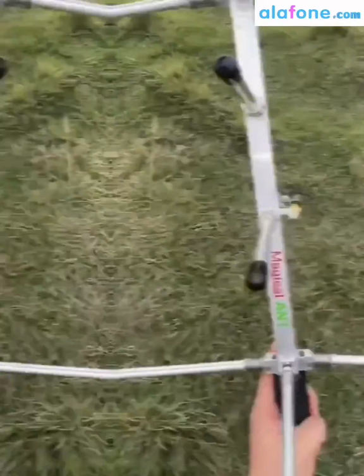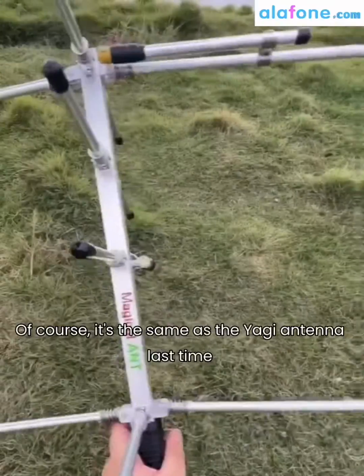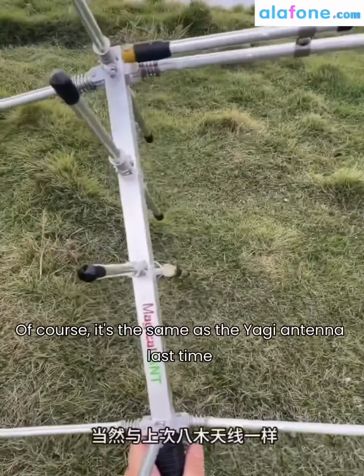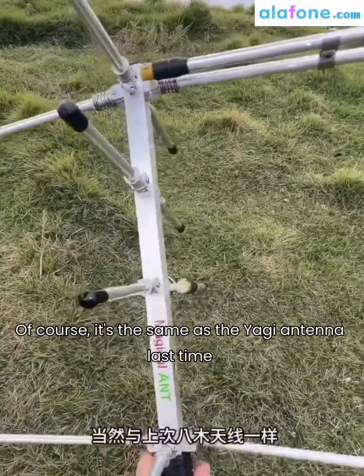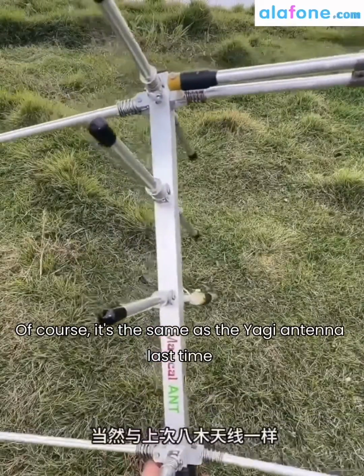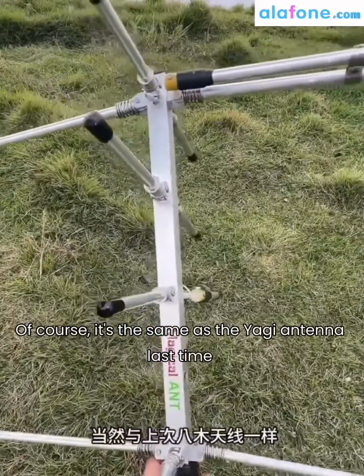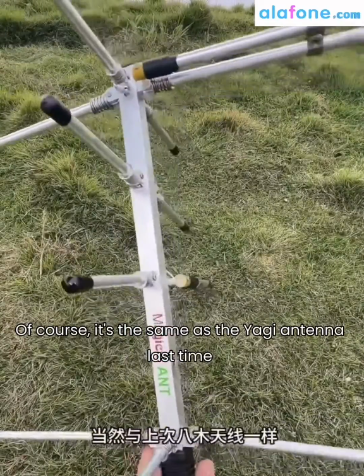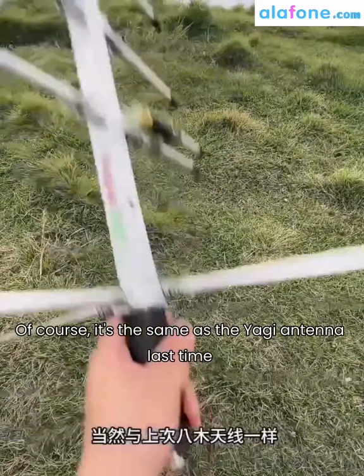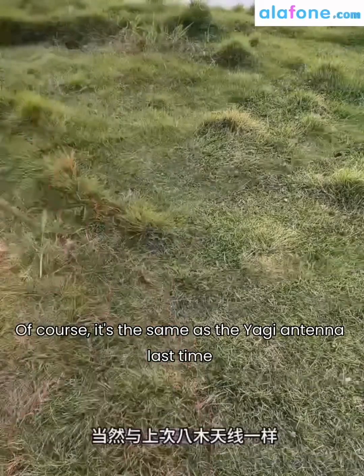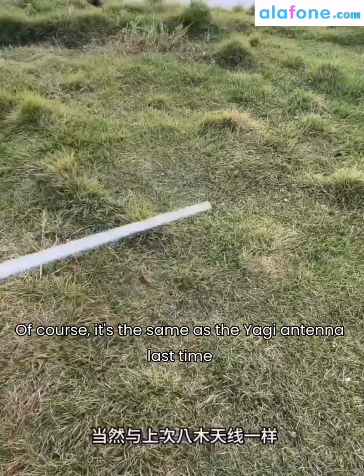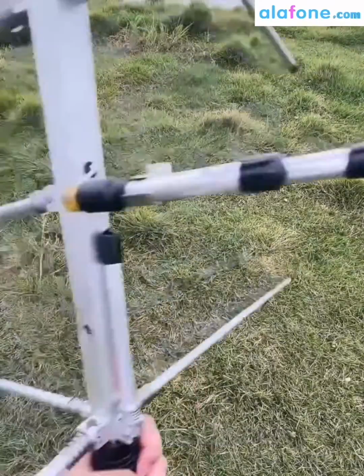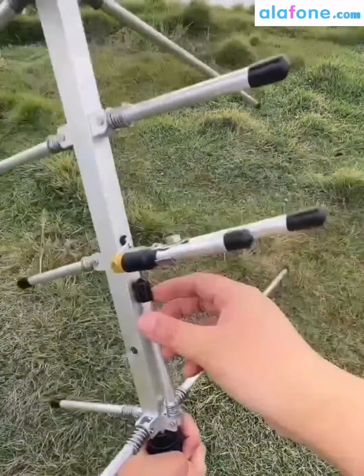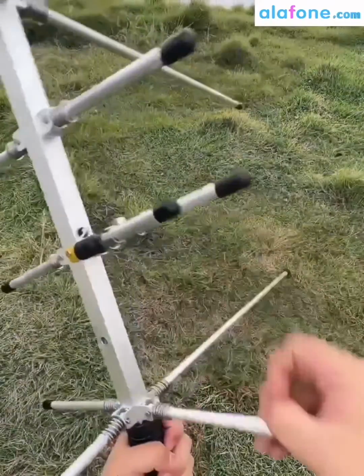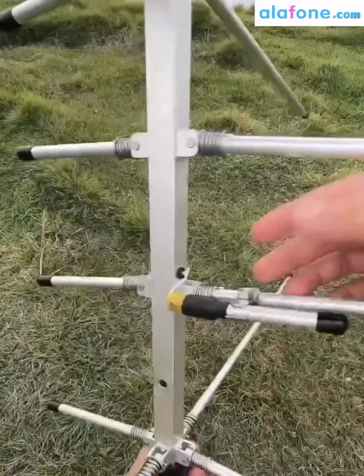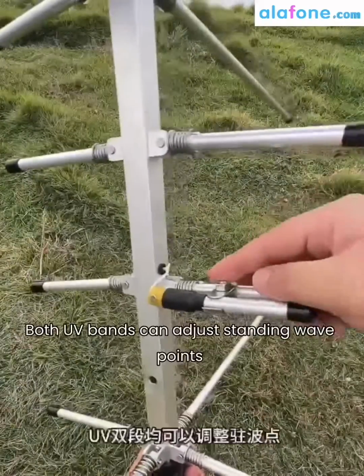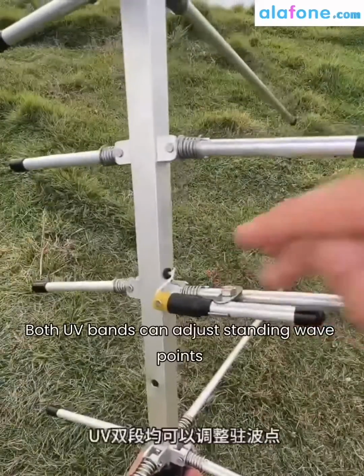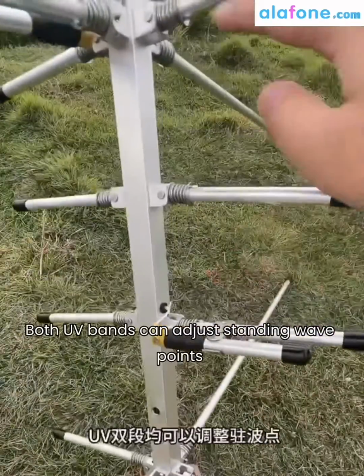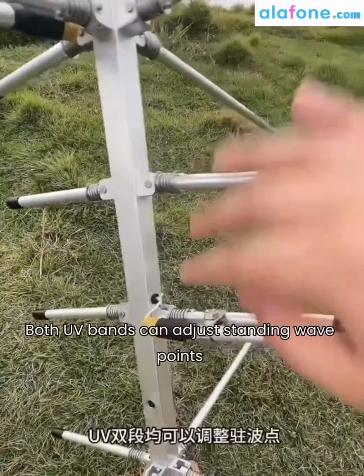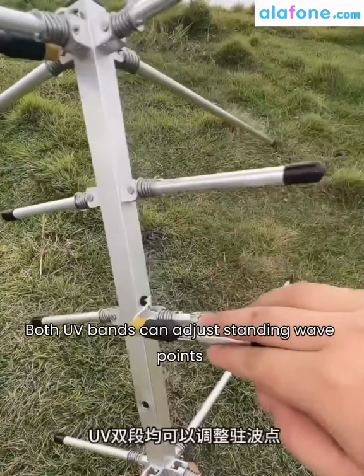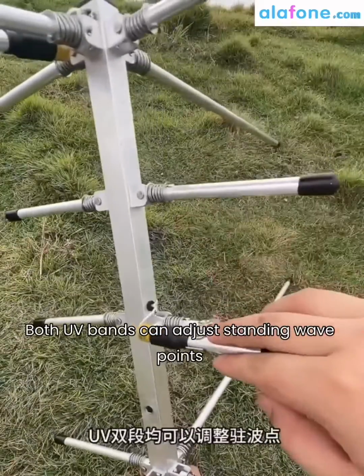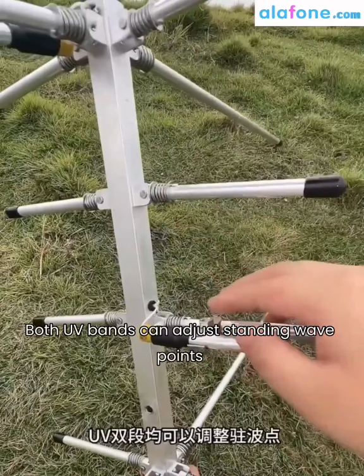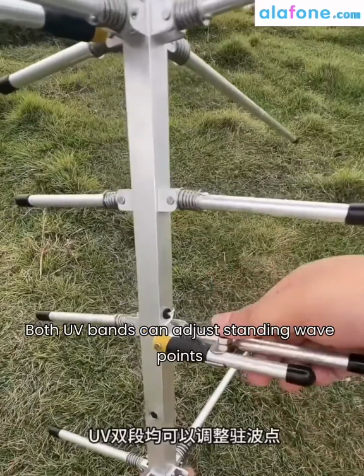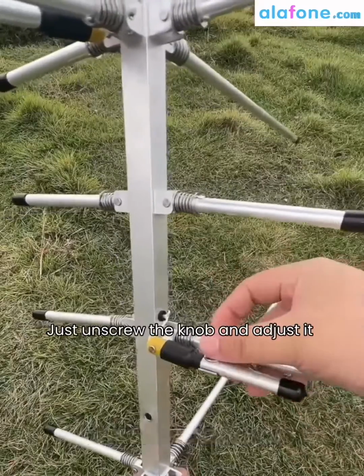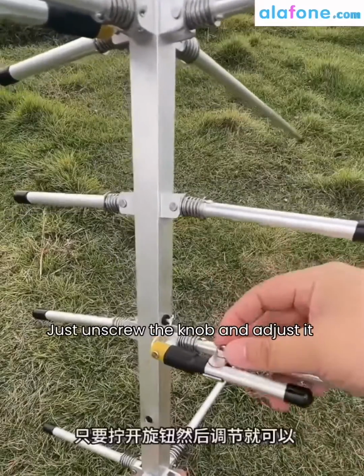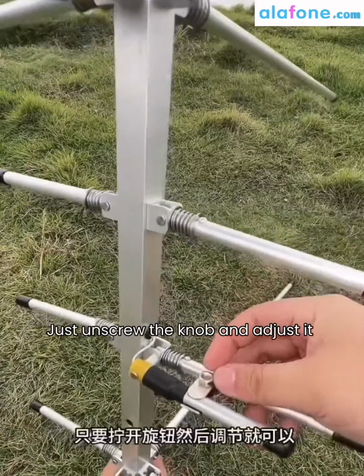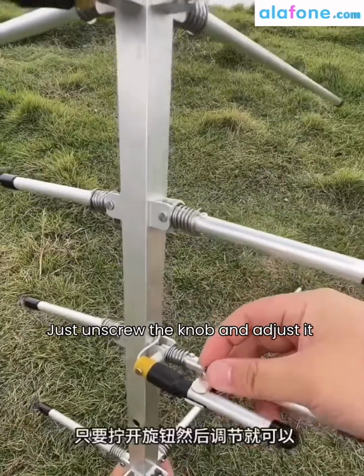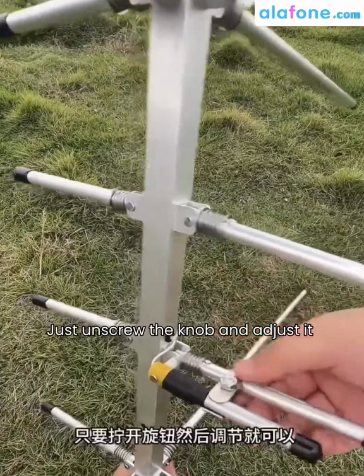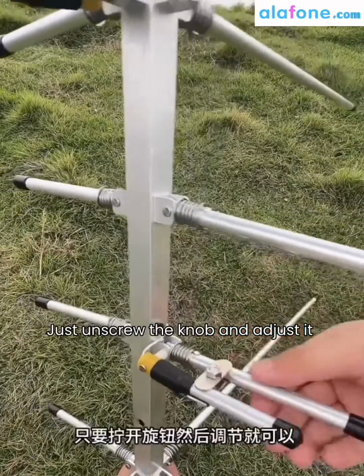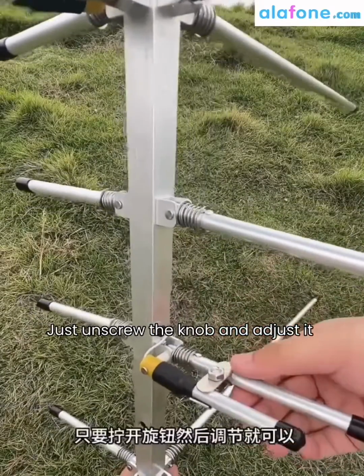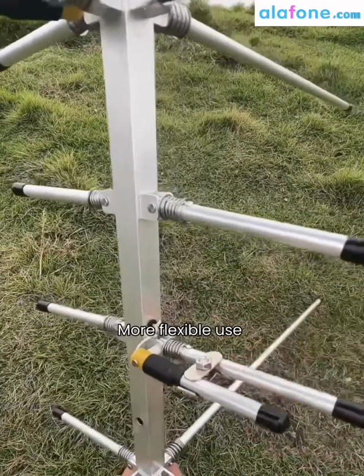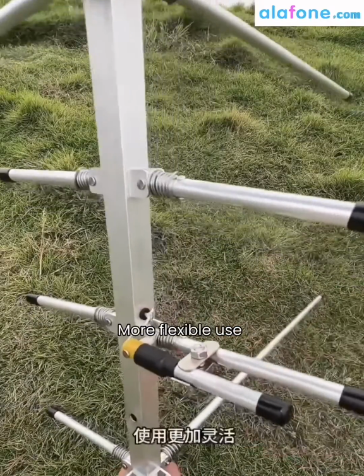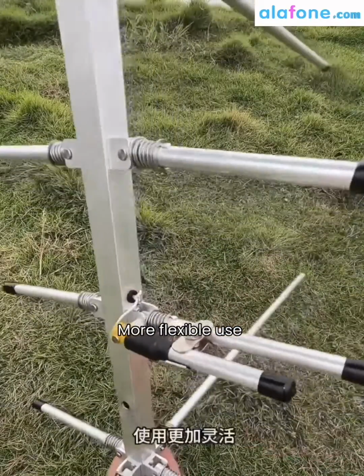Of course, just like the Yagi antenna last time, both UV bands can adjust standing wave points. Just unscrew the knob and adjust it — more flexible use.